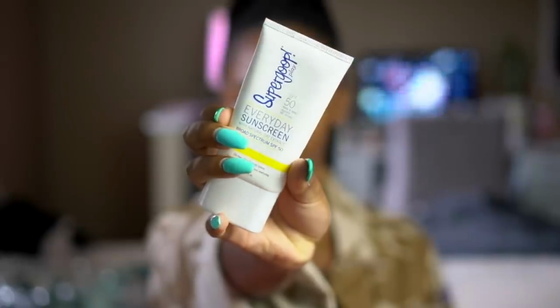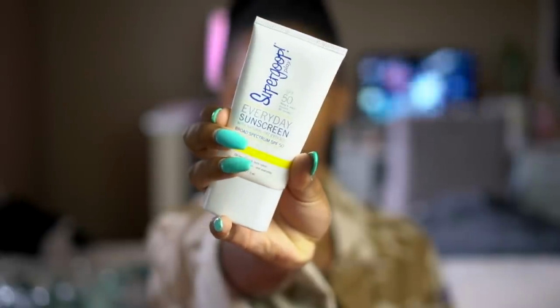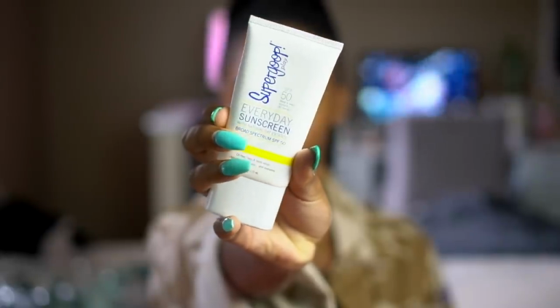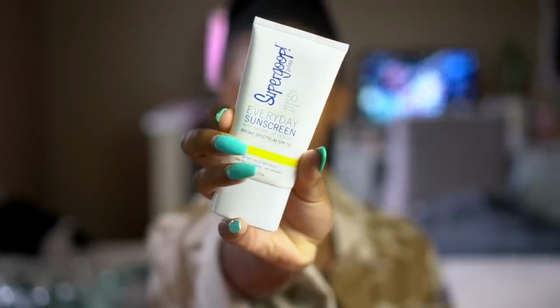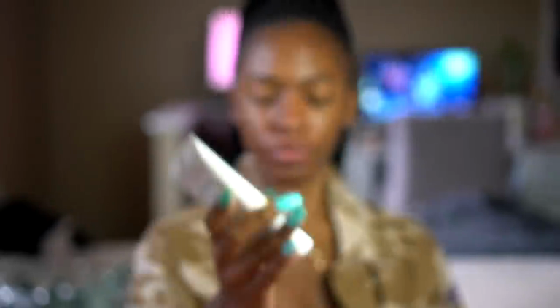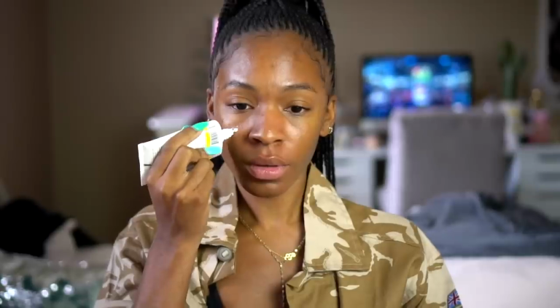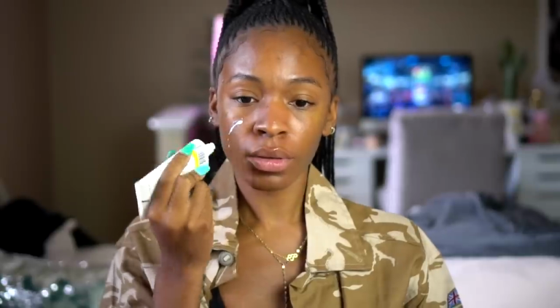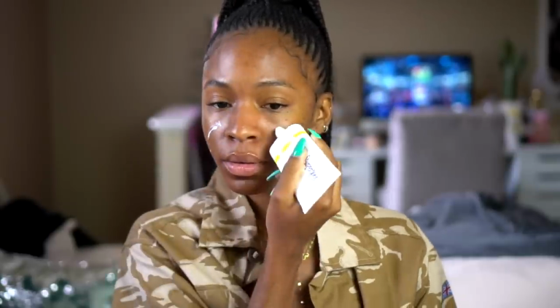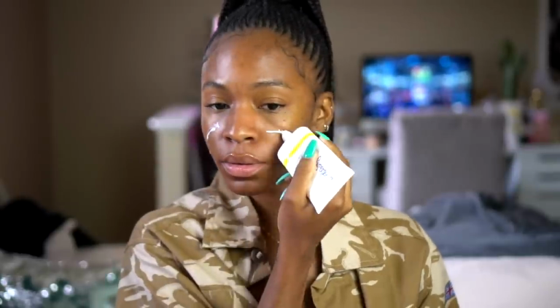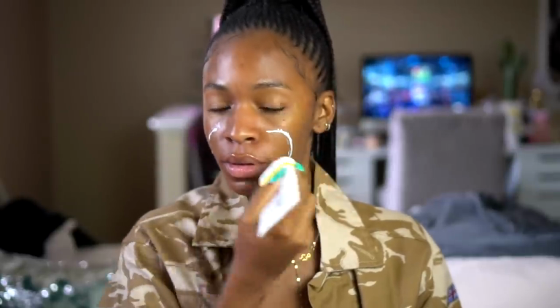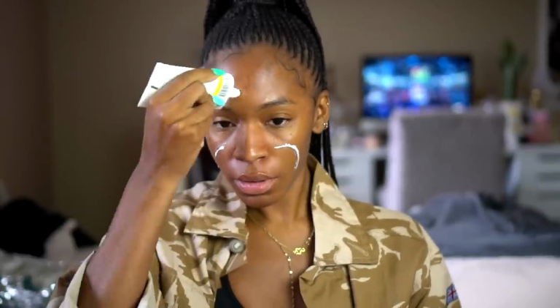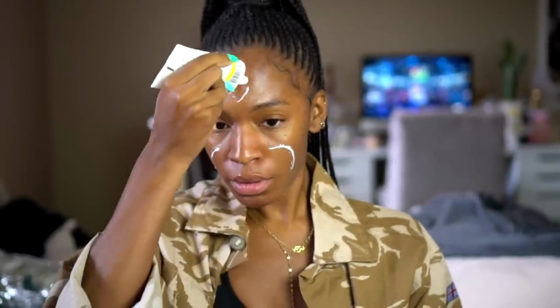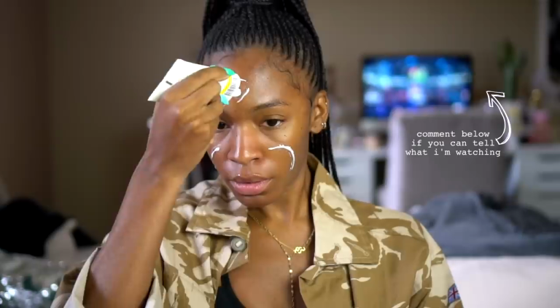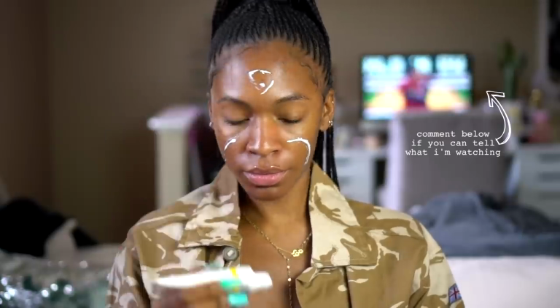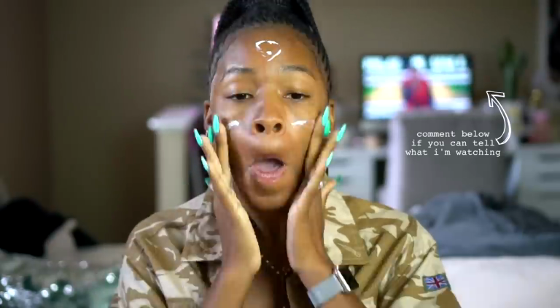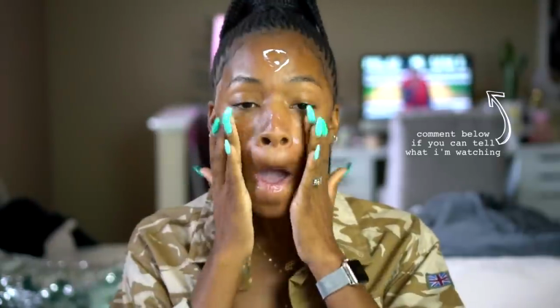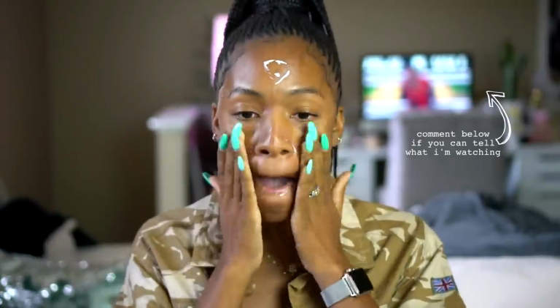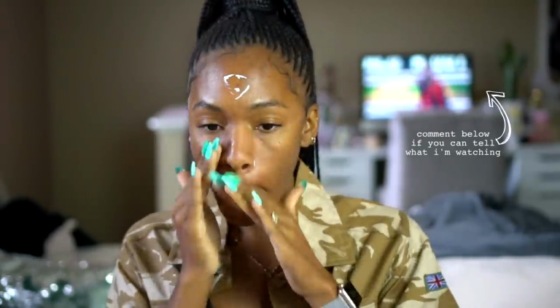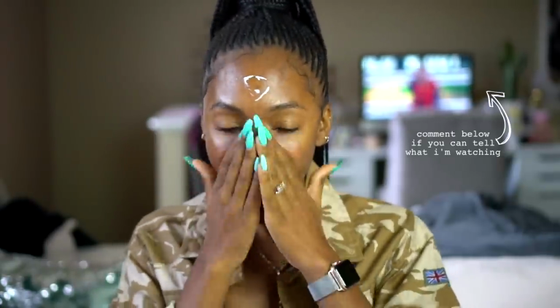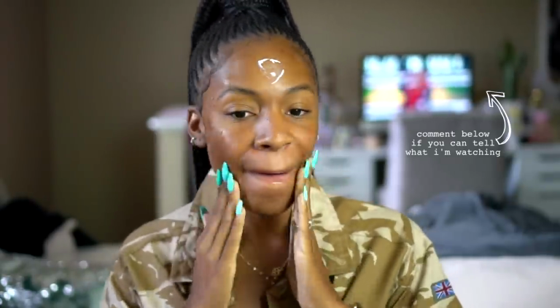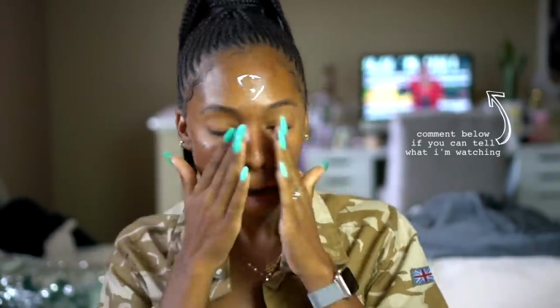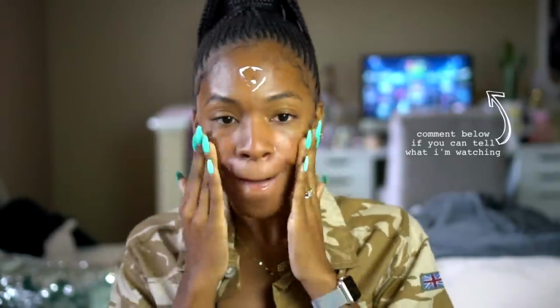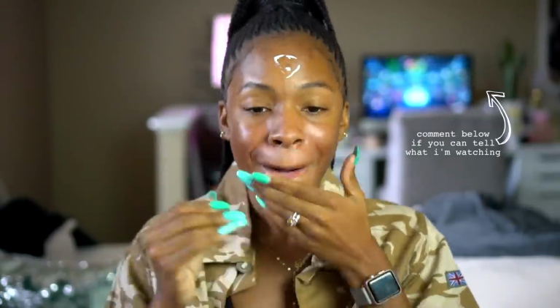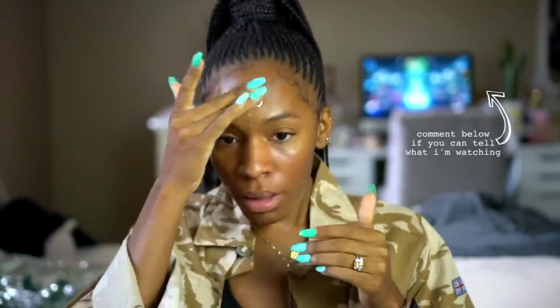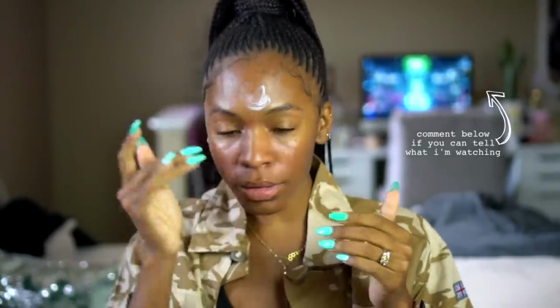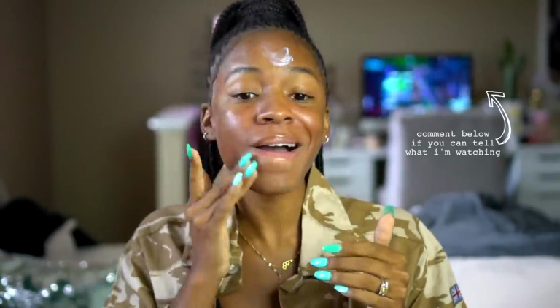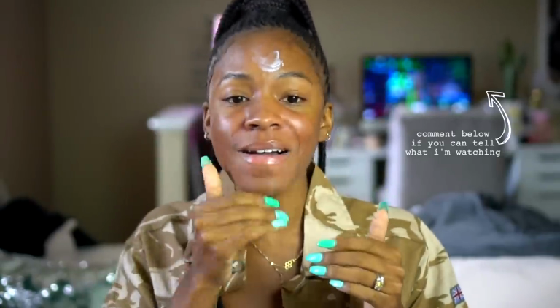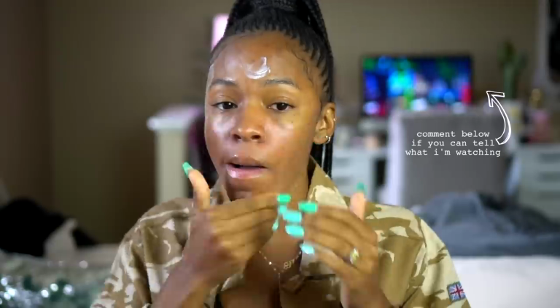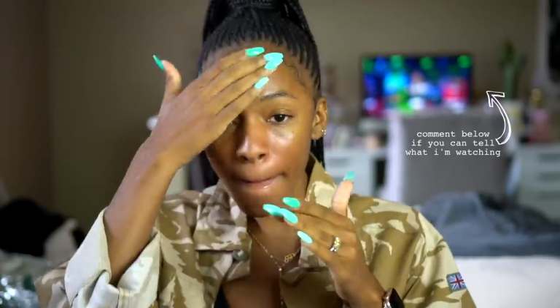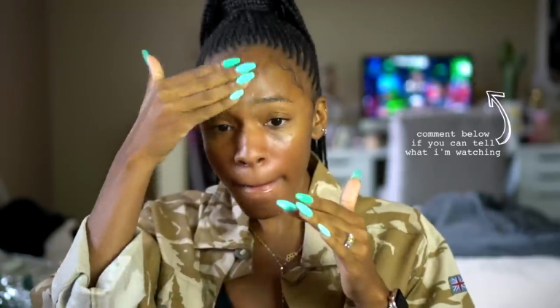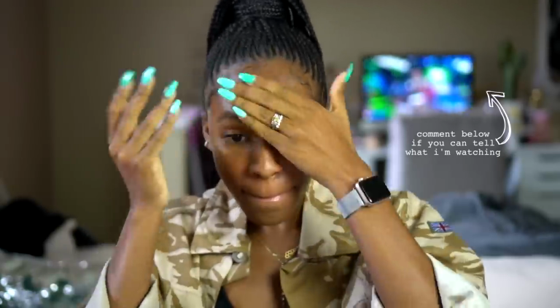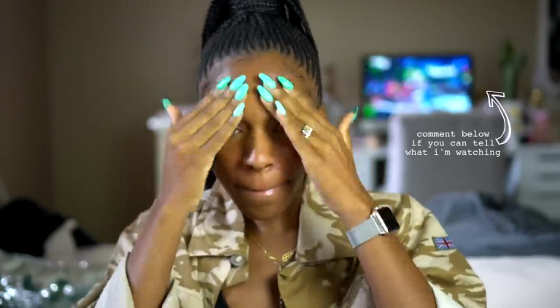So I'm going to use the Everyday Sunscreen by Supergoop, and this is SPF 50. This is going to protect my skin from the sun as well as give me a little bit of moisture too, because it is moisturizing as well.